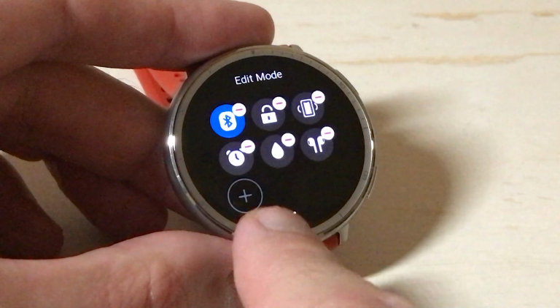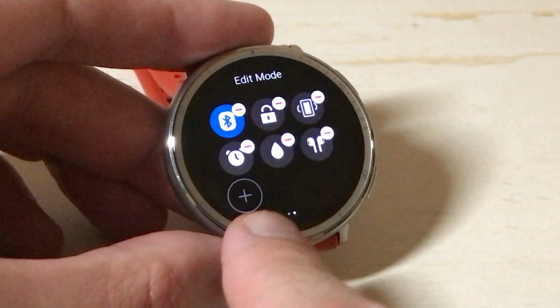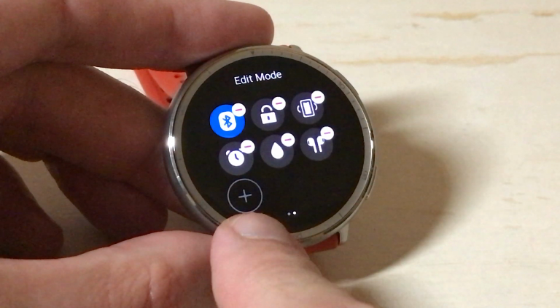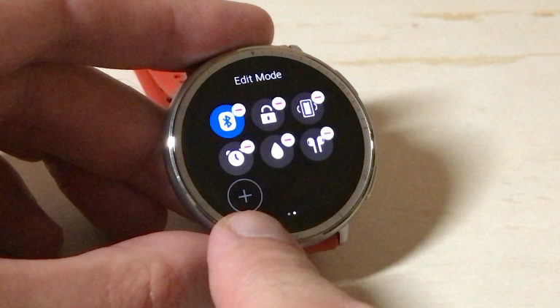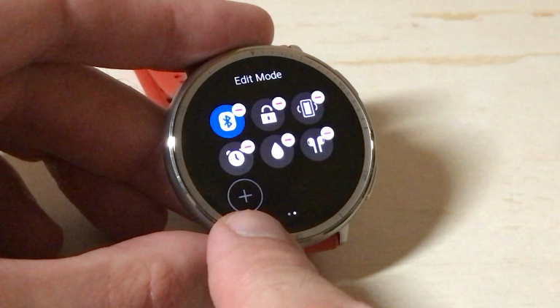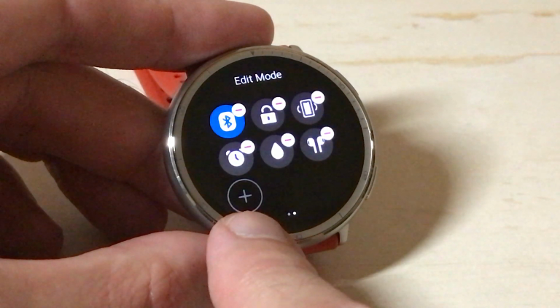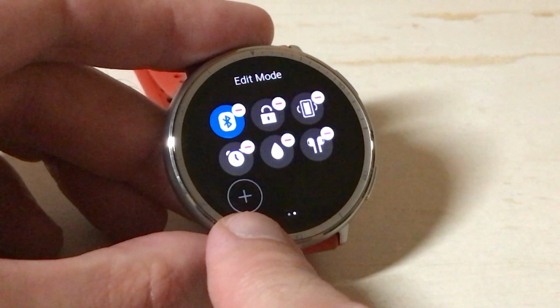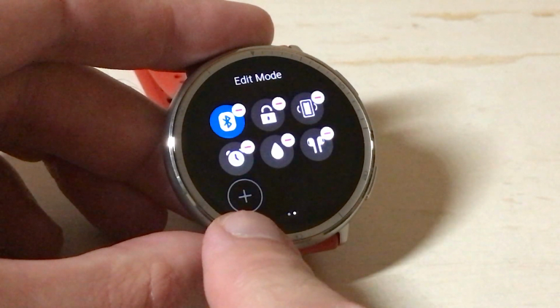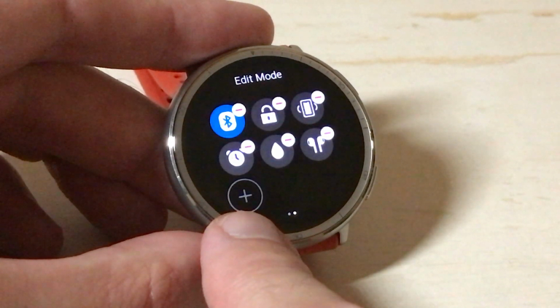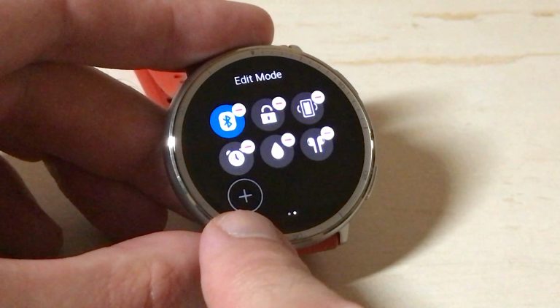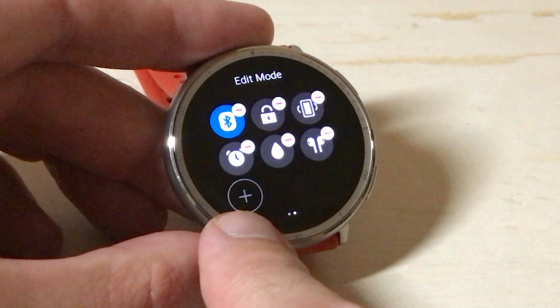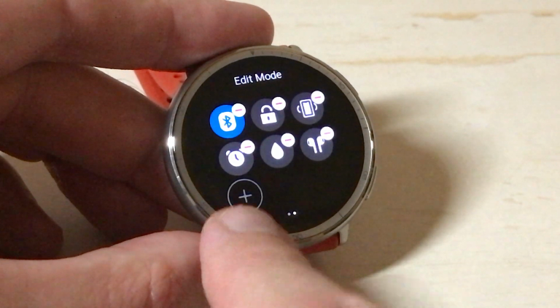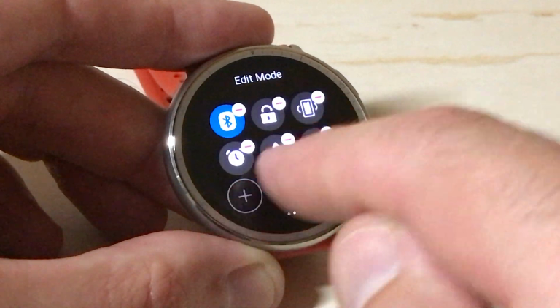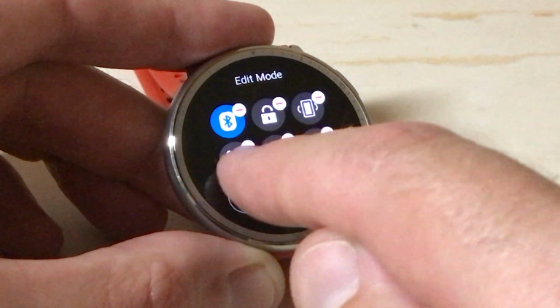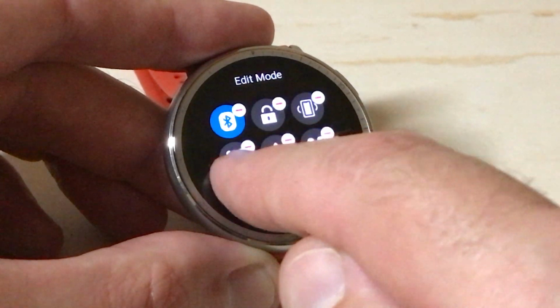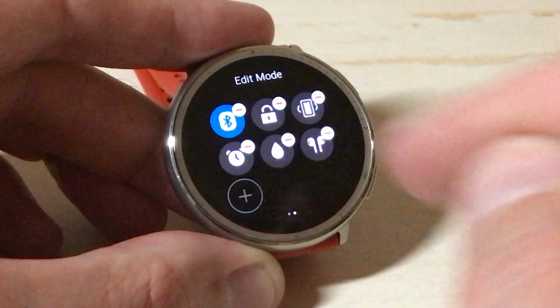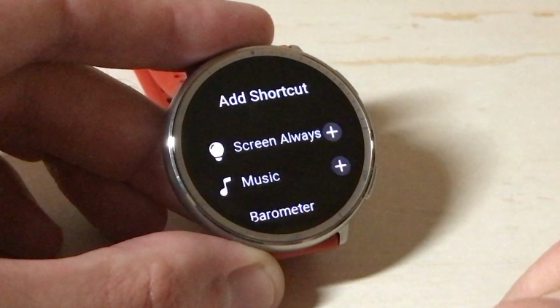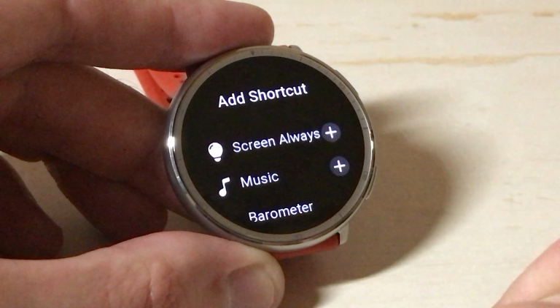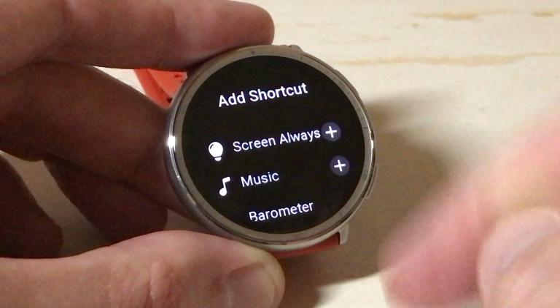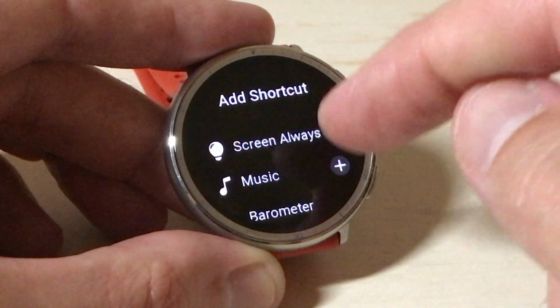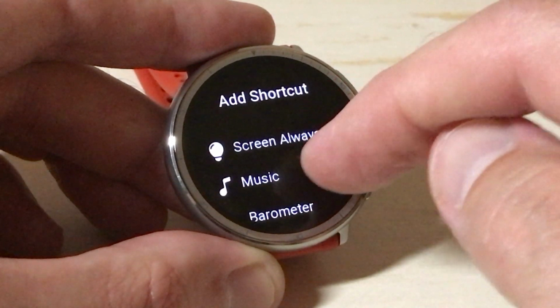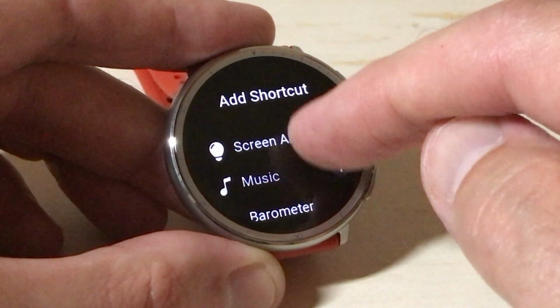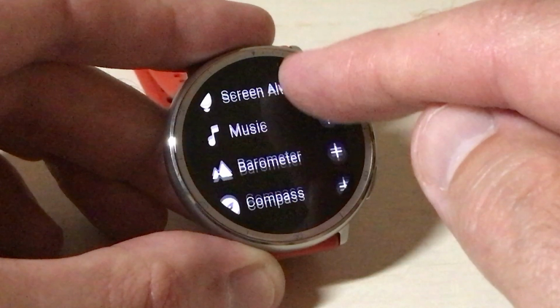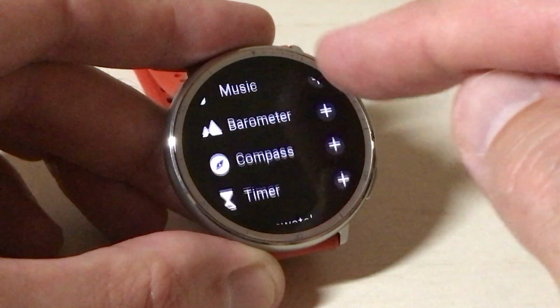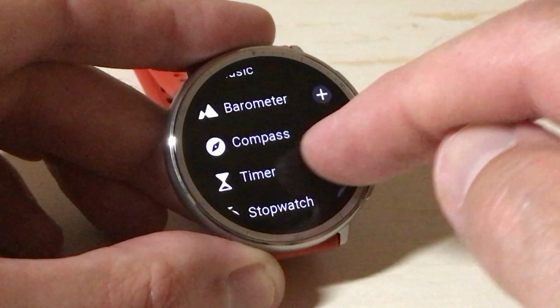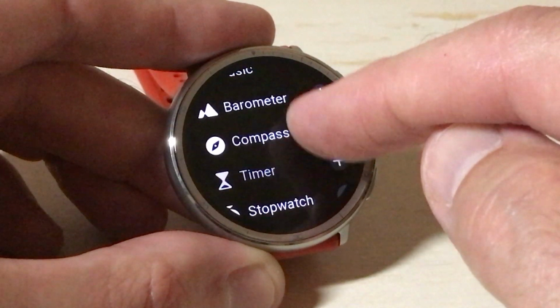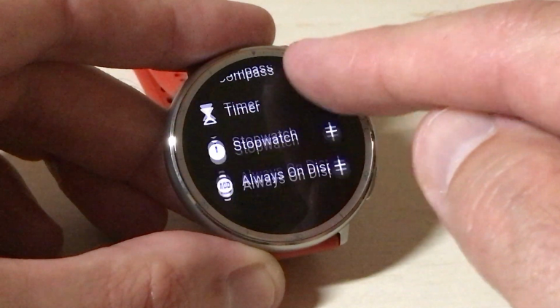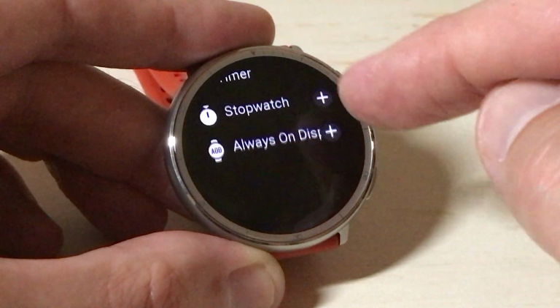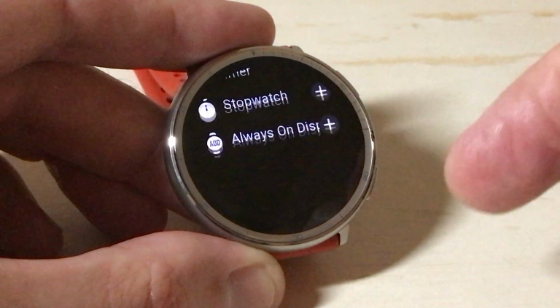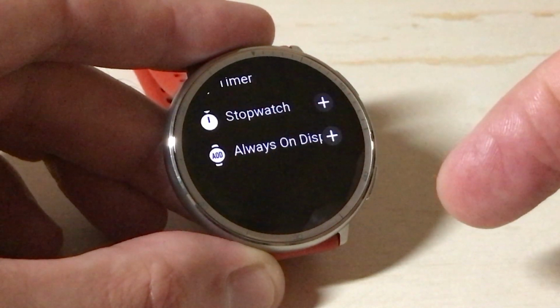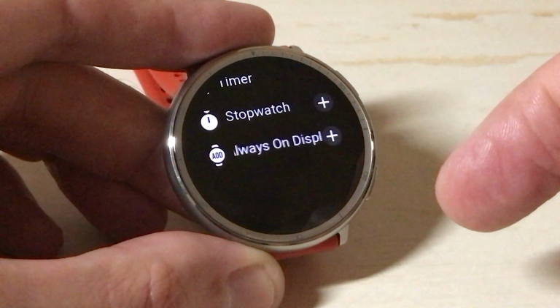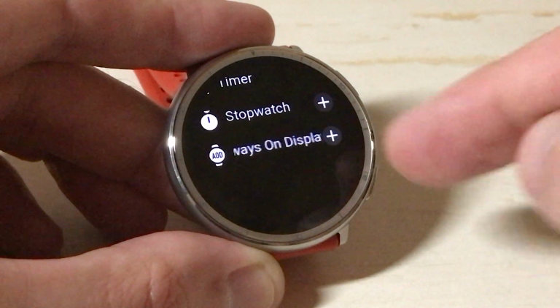You'll also notice on the second page you're going to have a little option for the add. If I click on the add button, I can go in and add additional items.